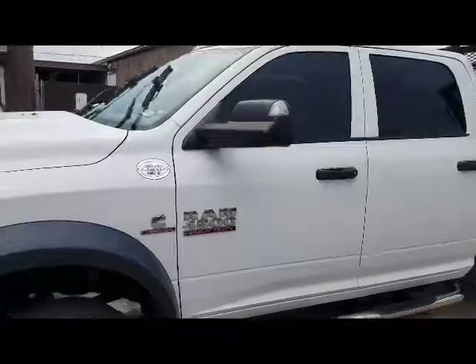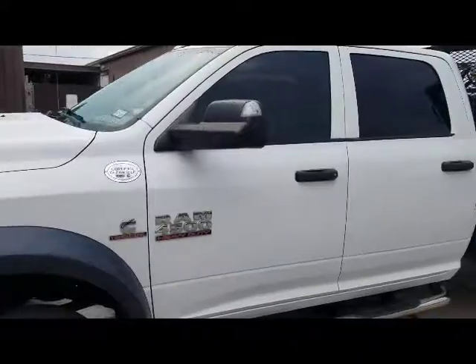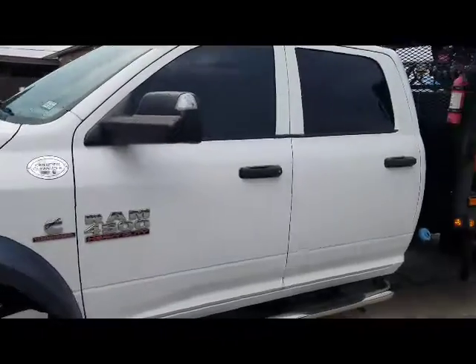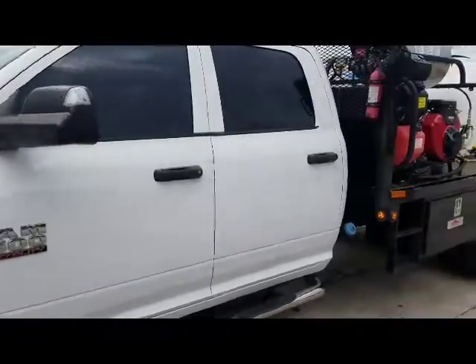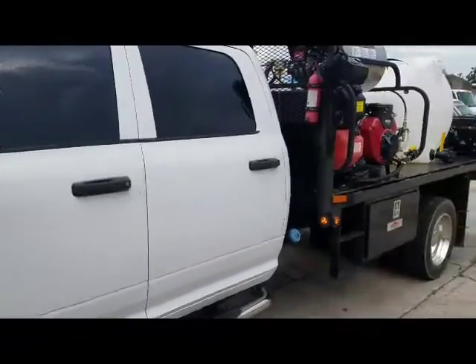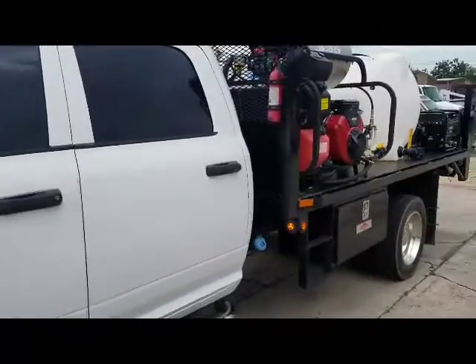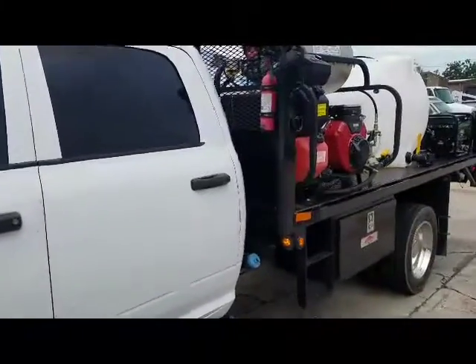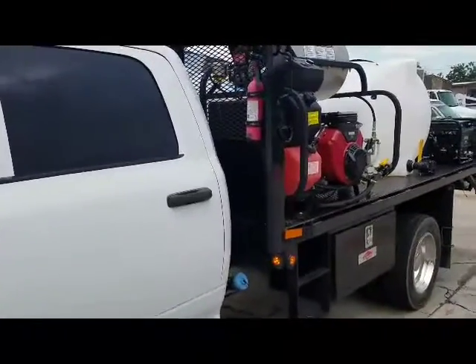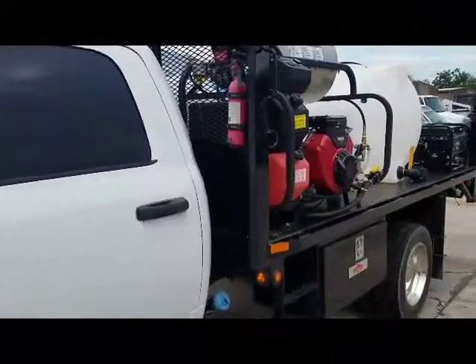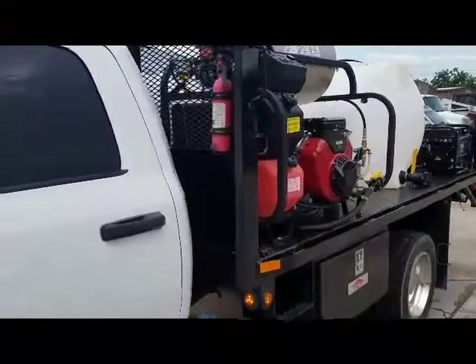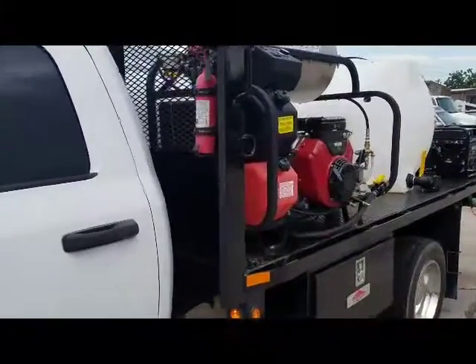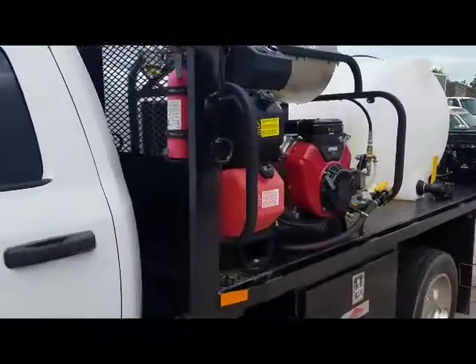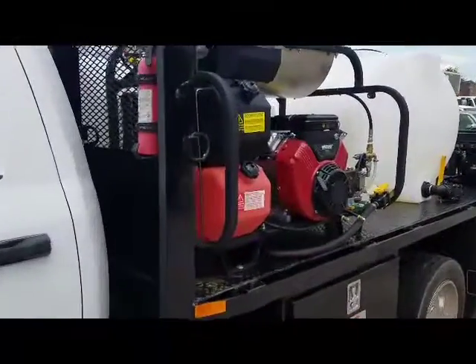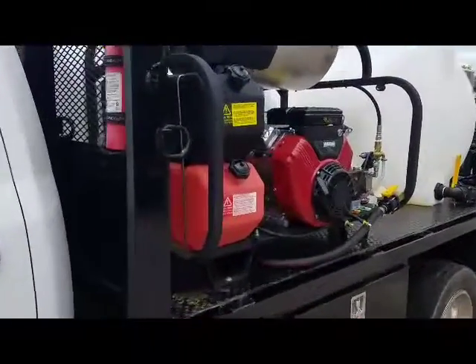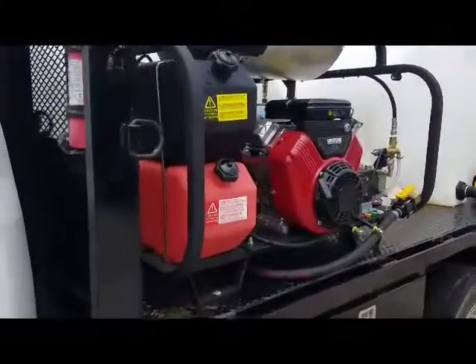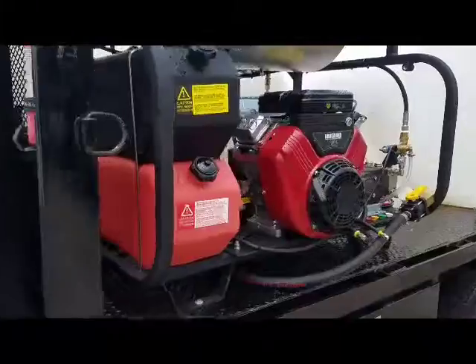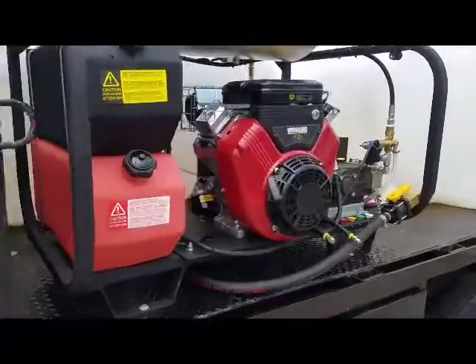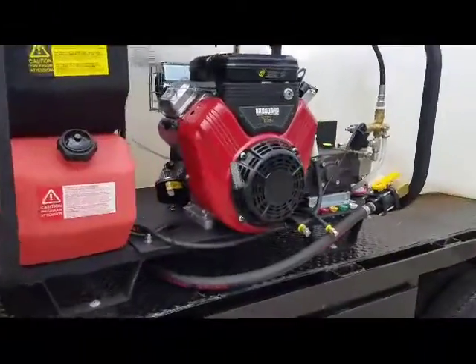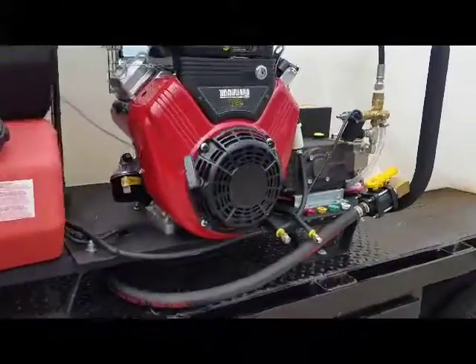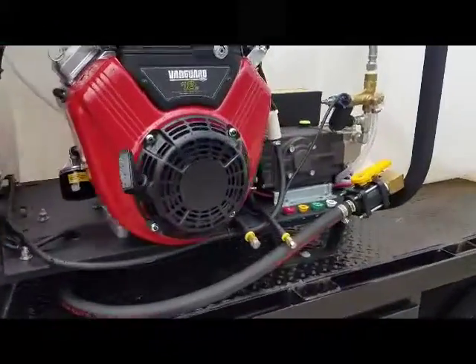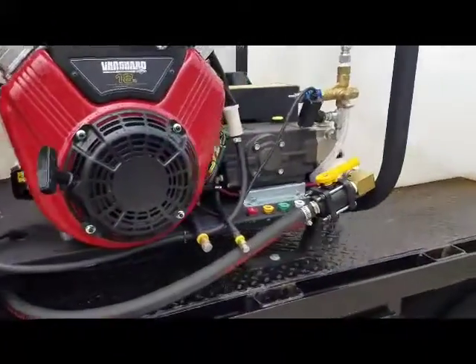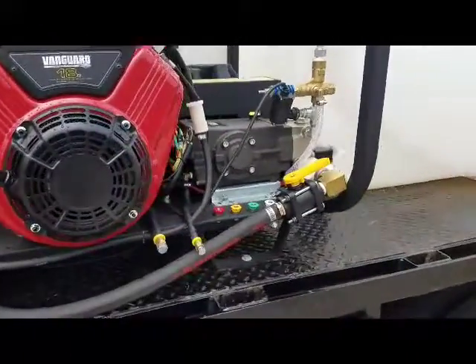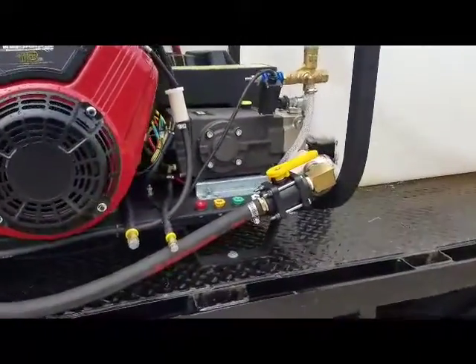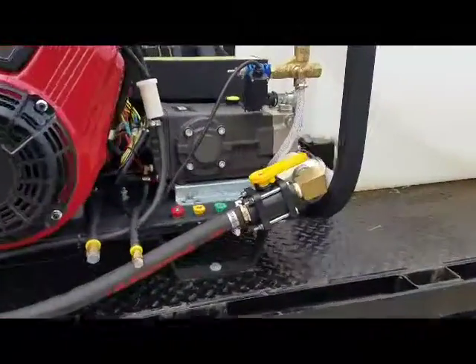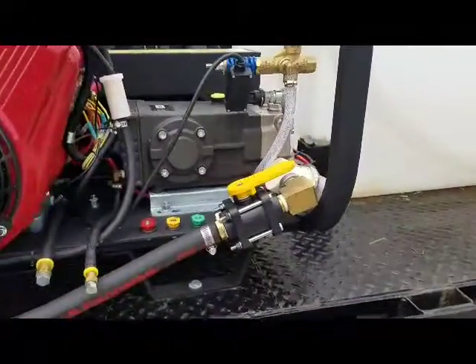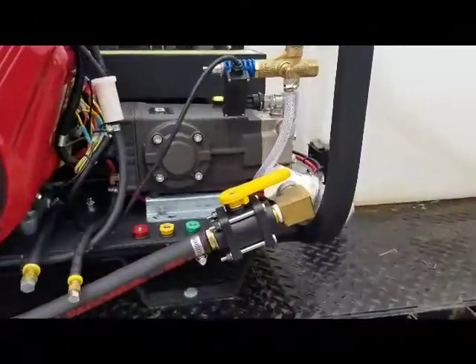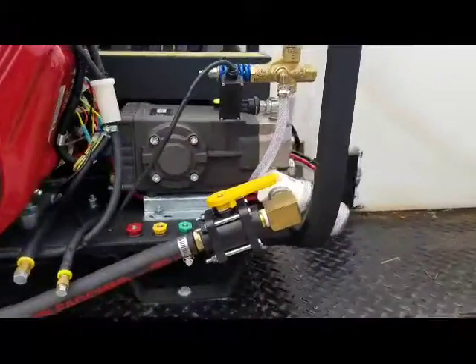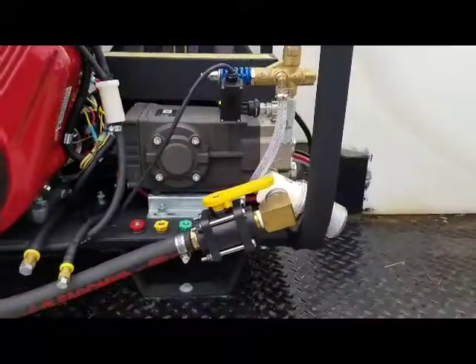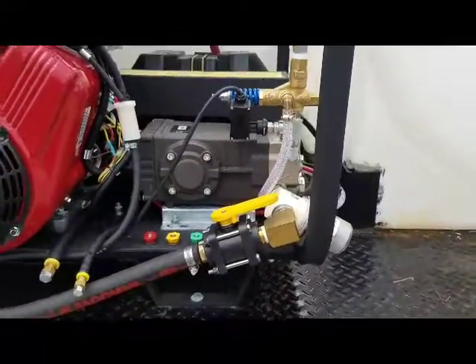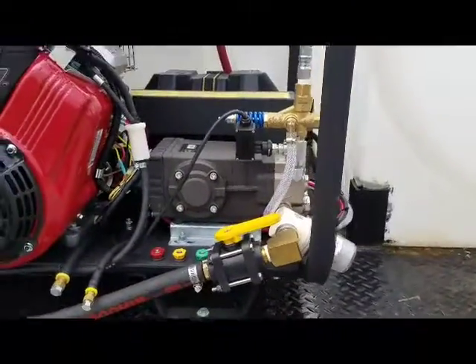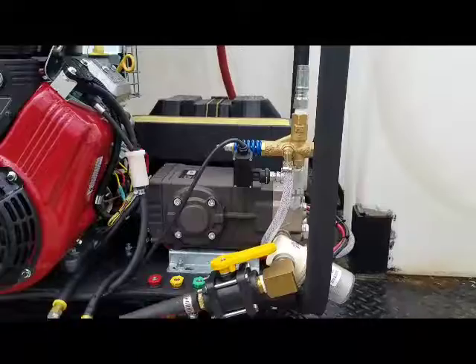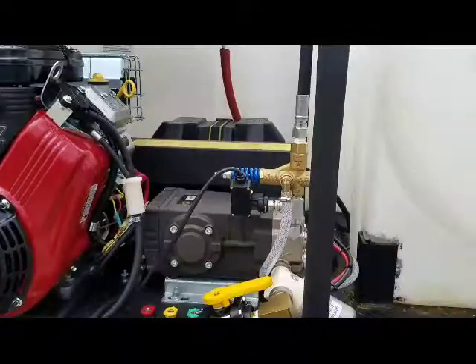A little video about your truck here. Got your hot water machines mounted. Filtration system there for them. Ball valves to turn them off.